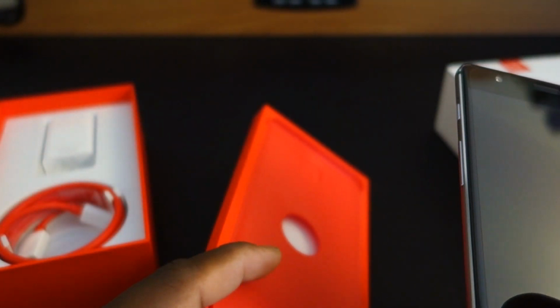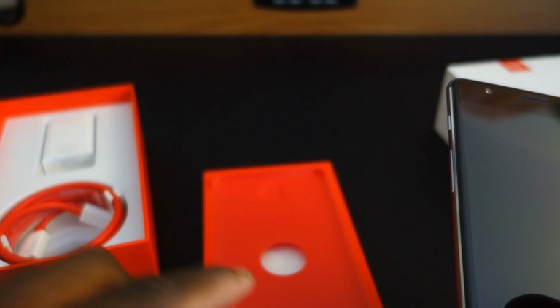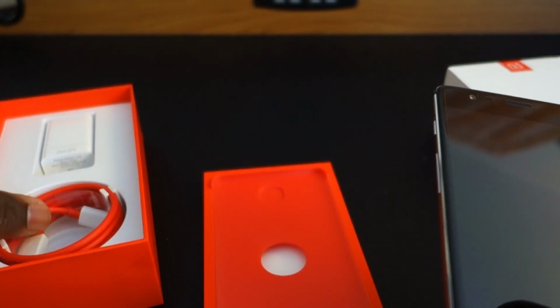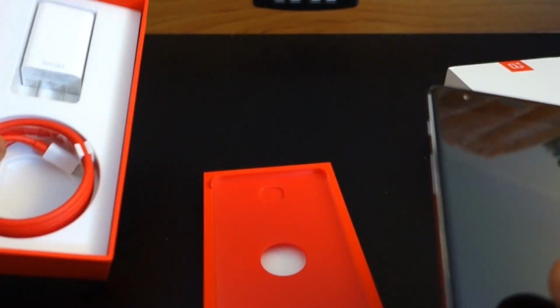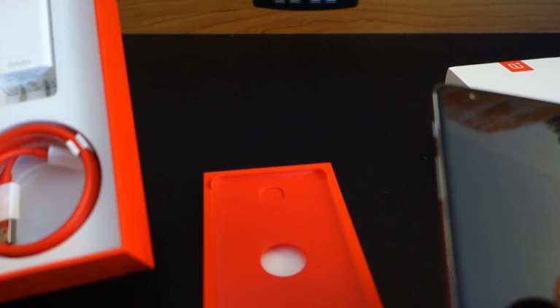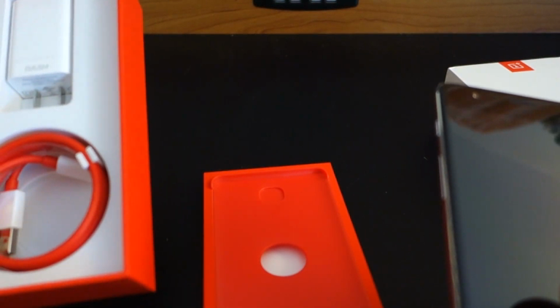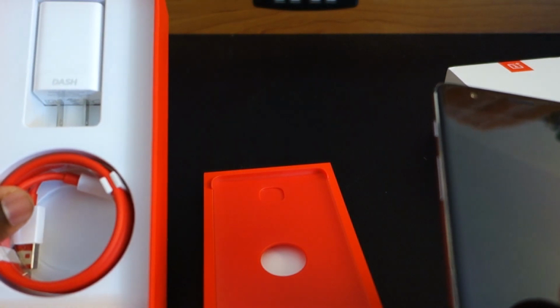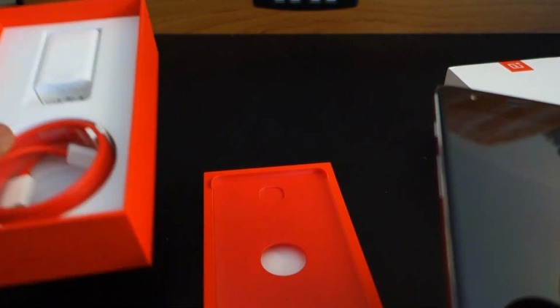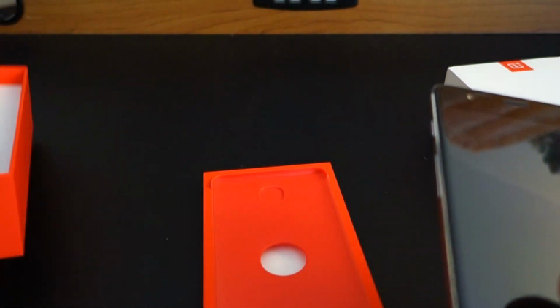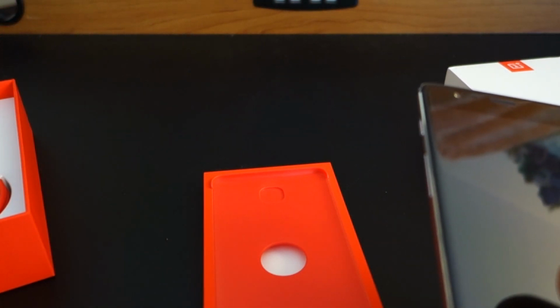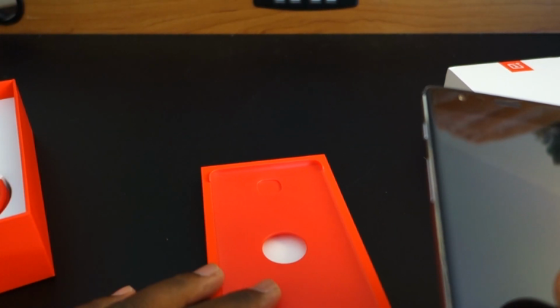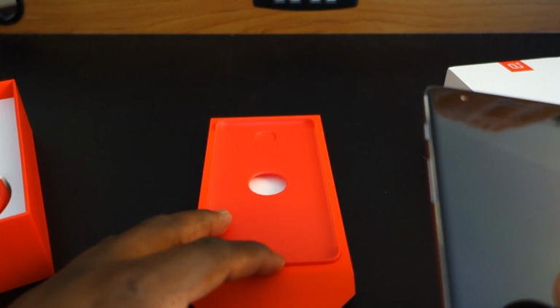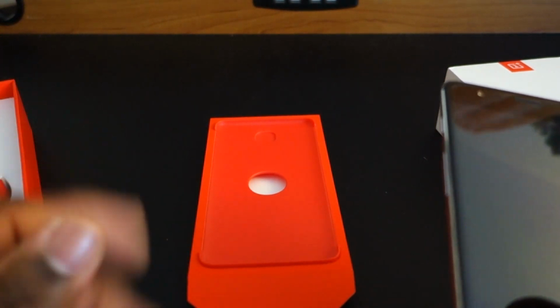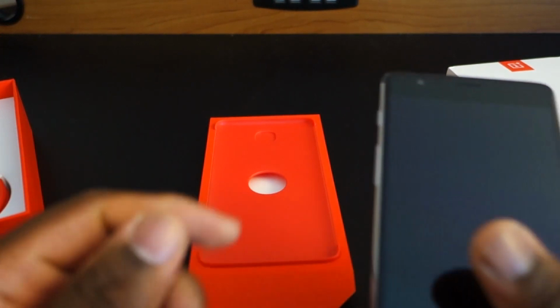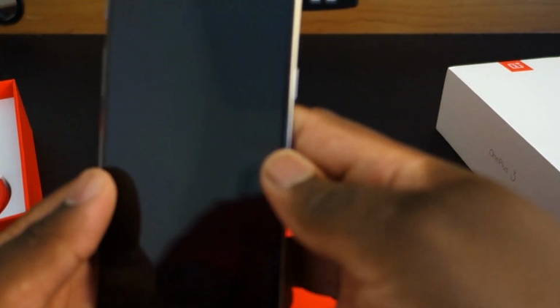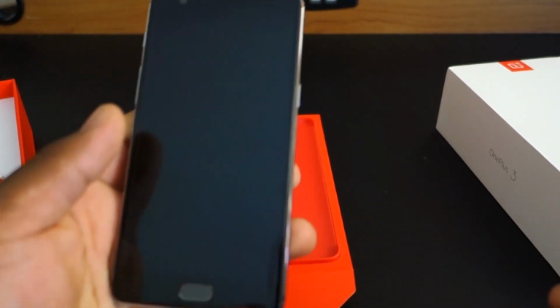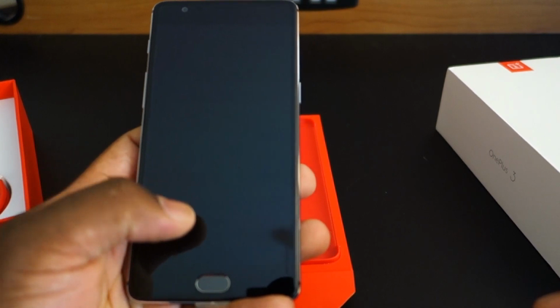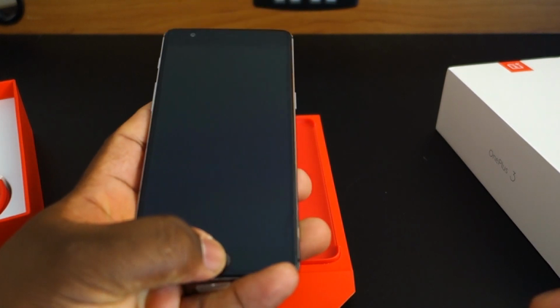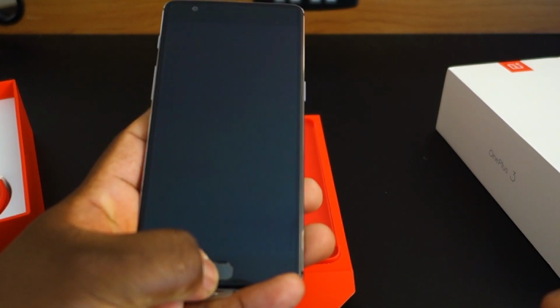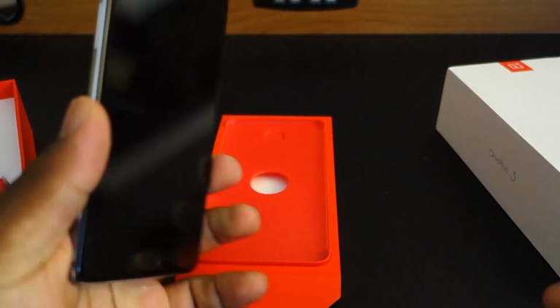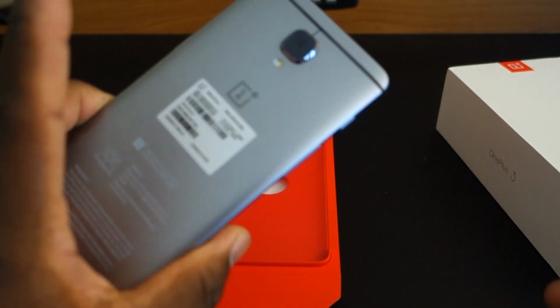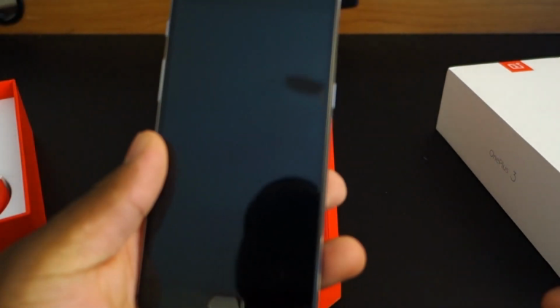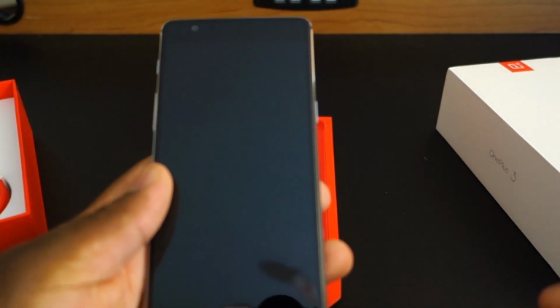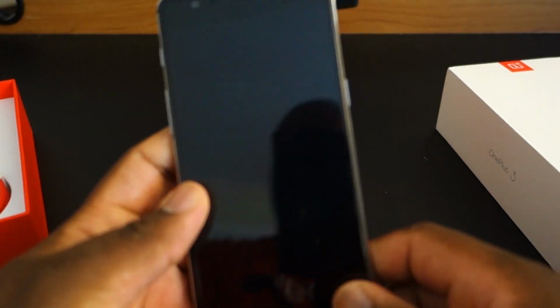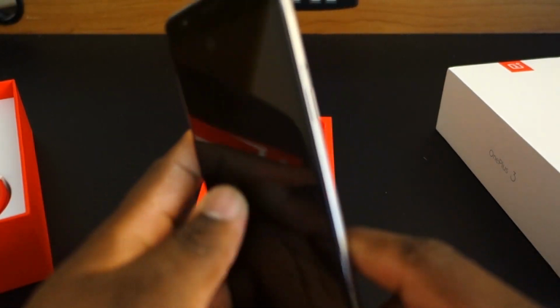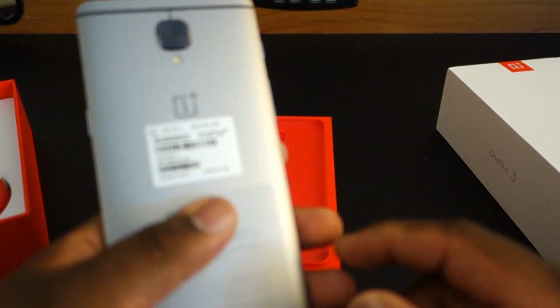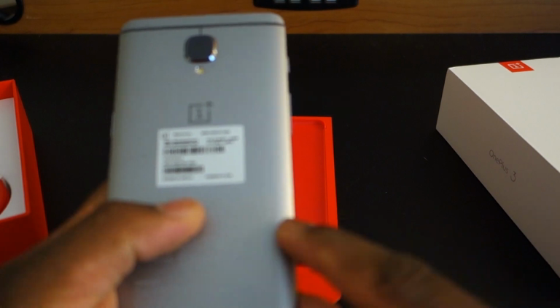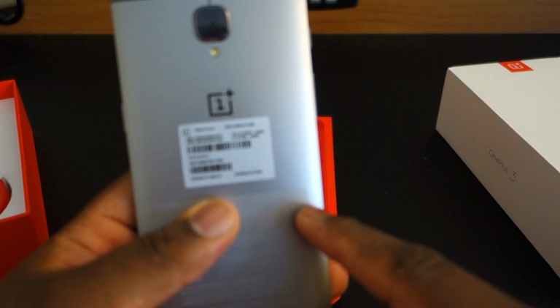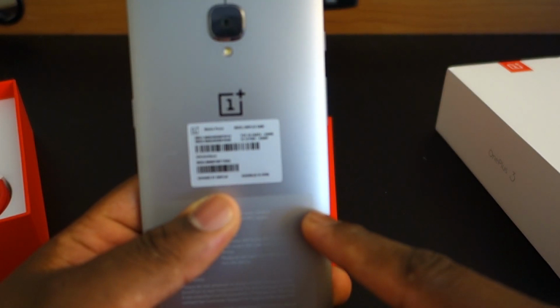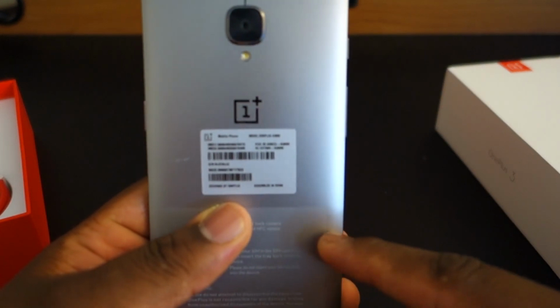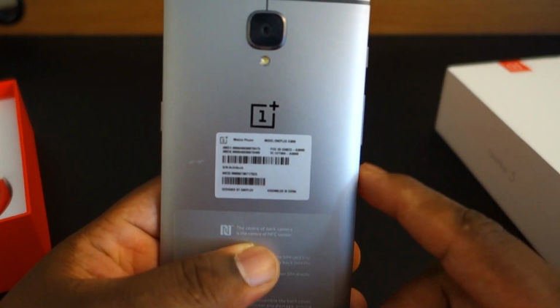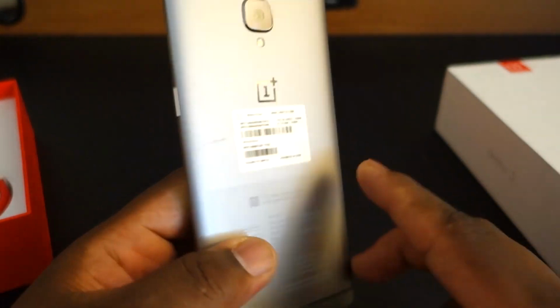So that was pretty awesome — making room for the charging cable and the dash charger, which is pretty much their super high fast voltage charging solution. So this is the phone. Of course we want to get into the phone, but before we get into the phone, let's get into all the other stuff here.